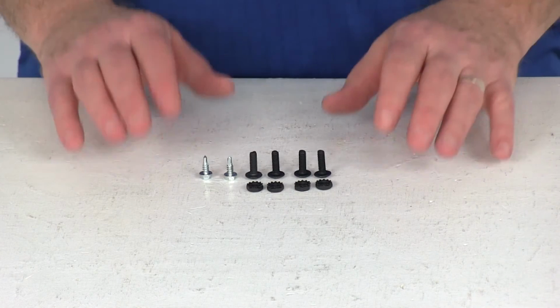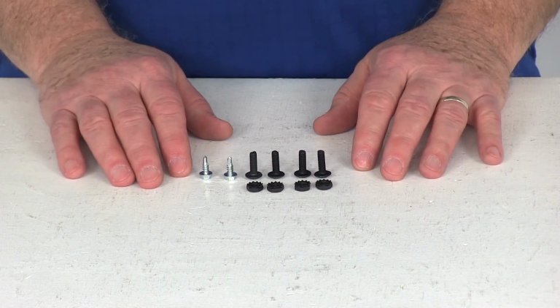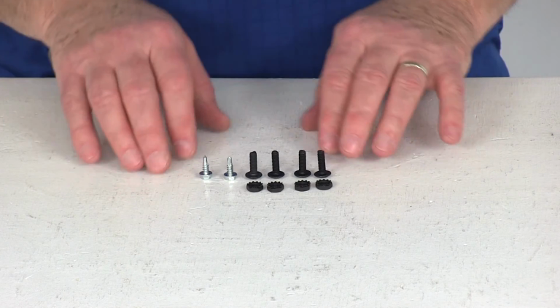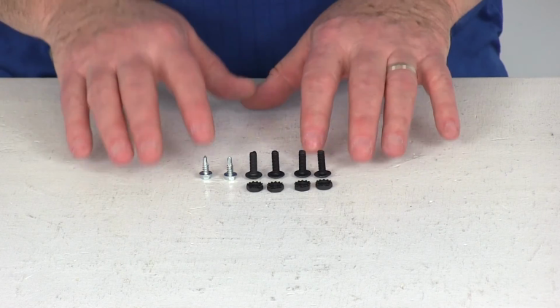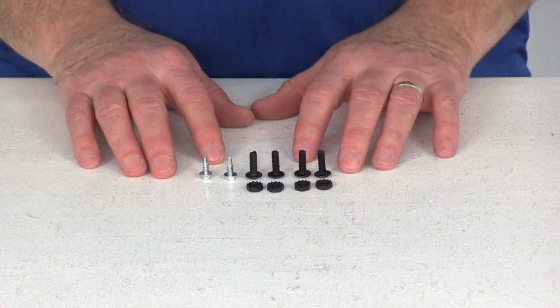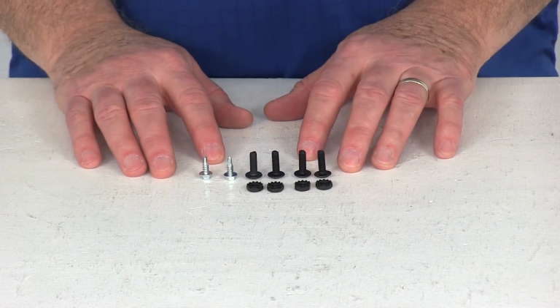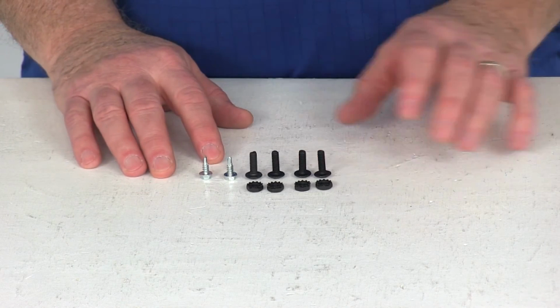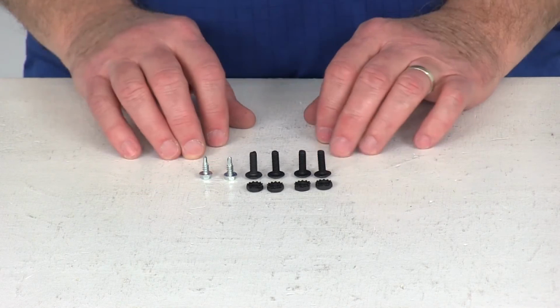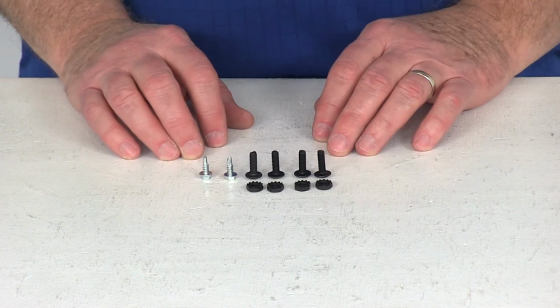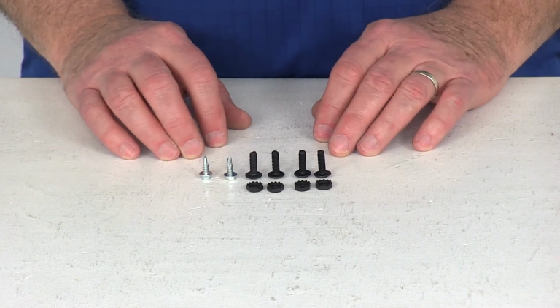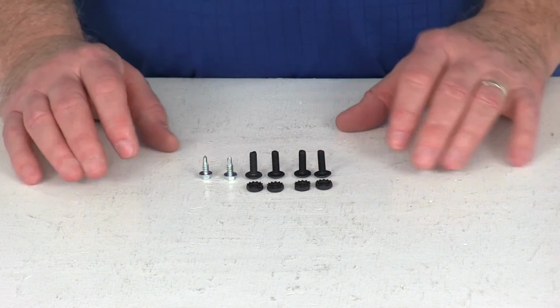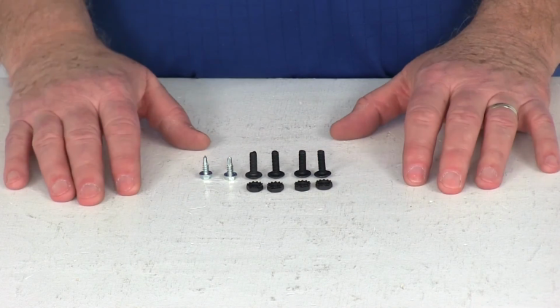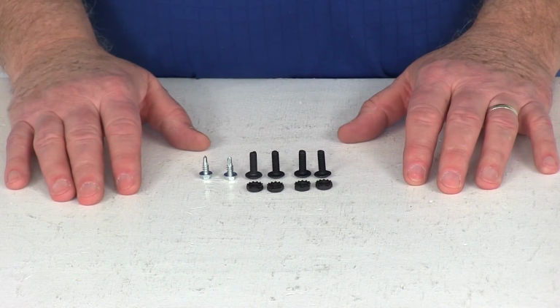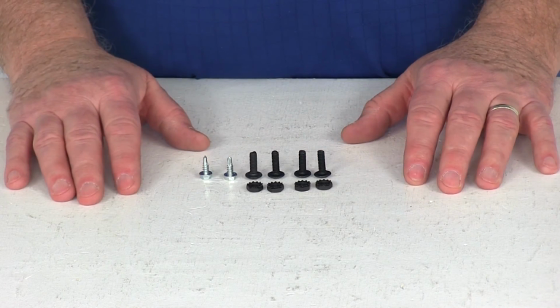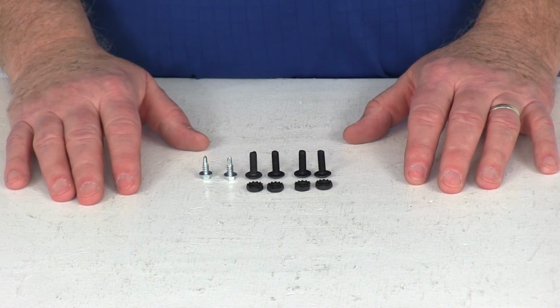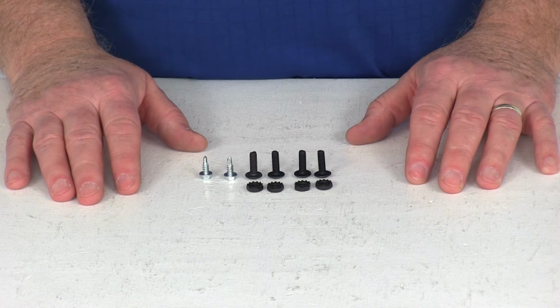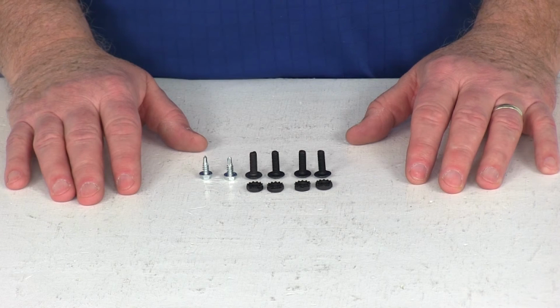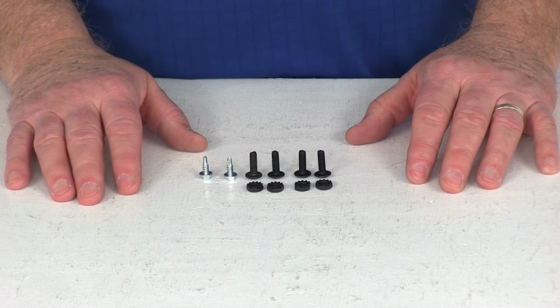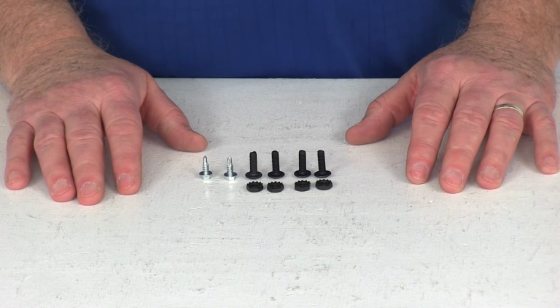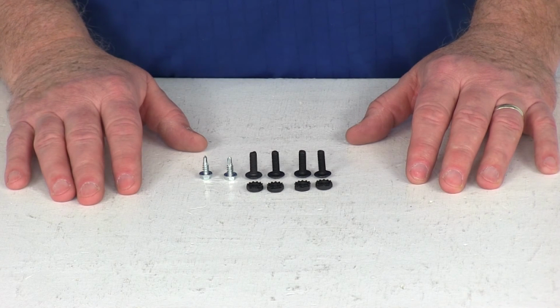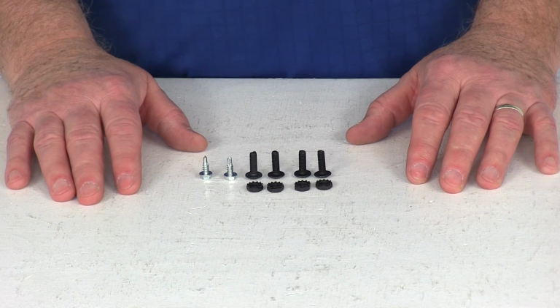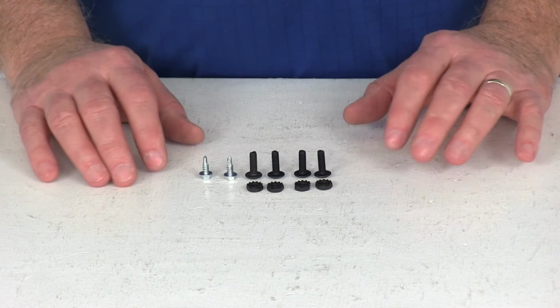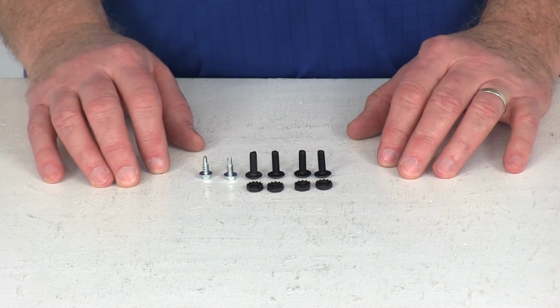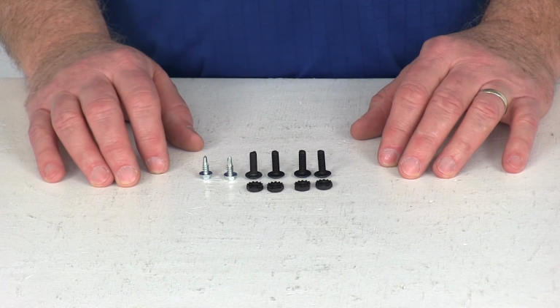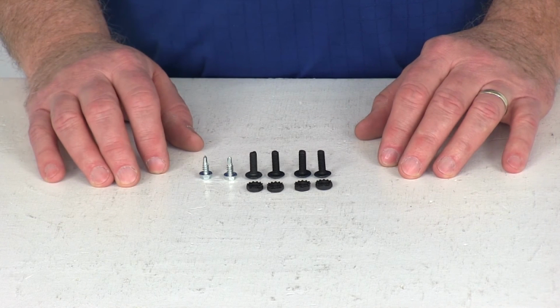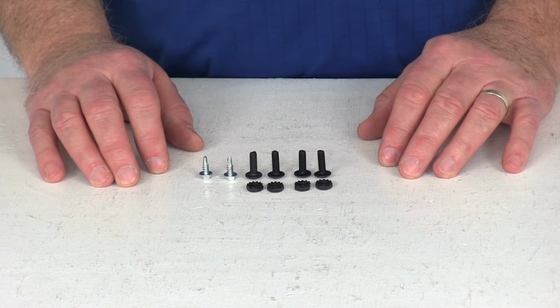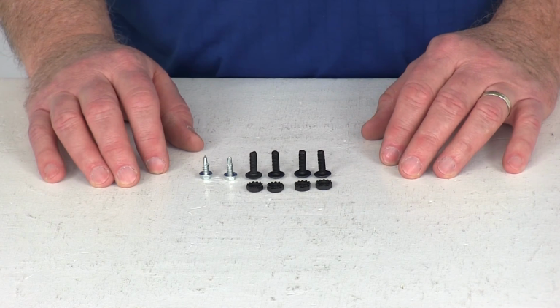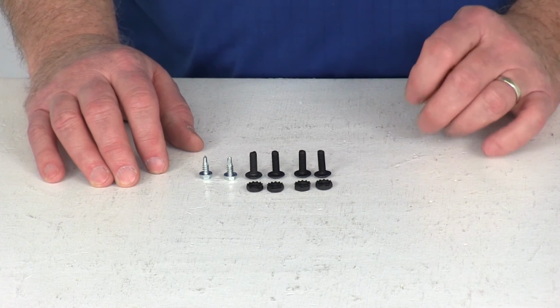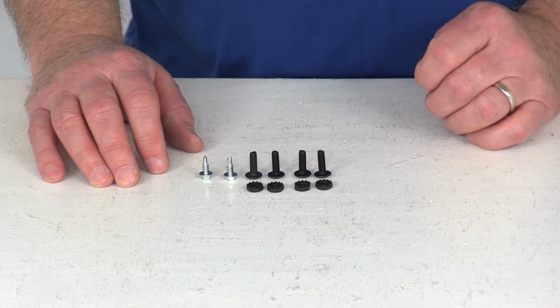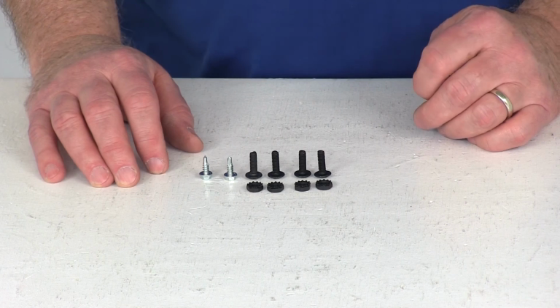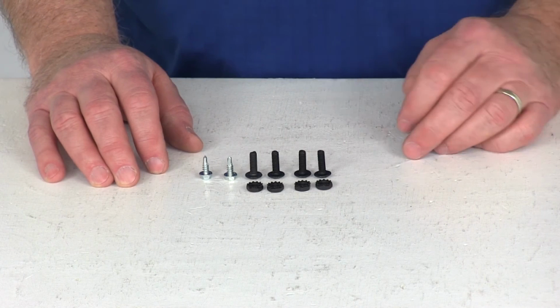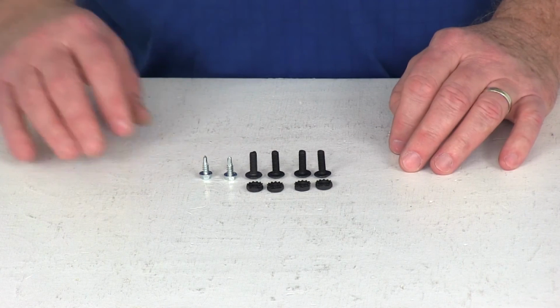This product is just the hardware used for that bracket. That should do it for part number PK-11926, the Pollak installation hardware for the Pollak 7-Way mounting bracket.